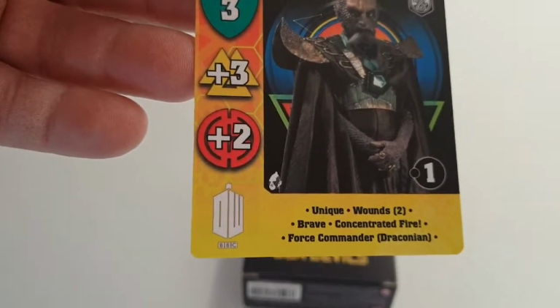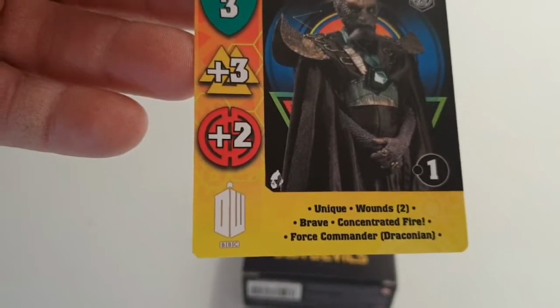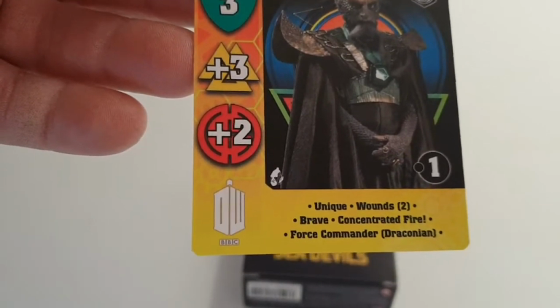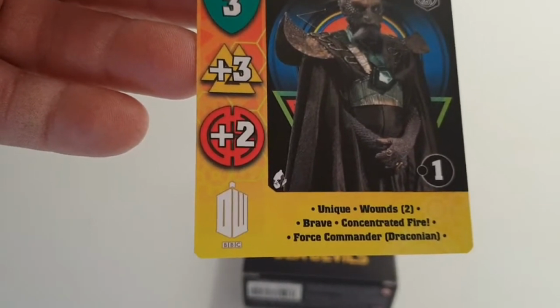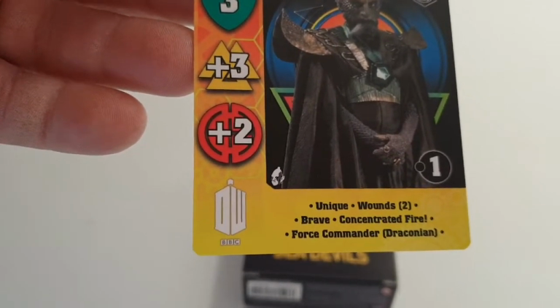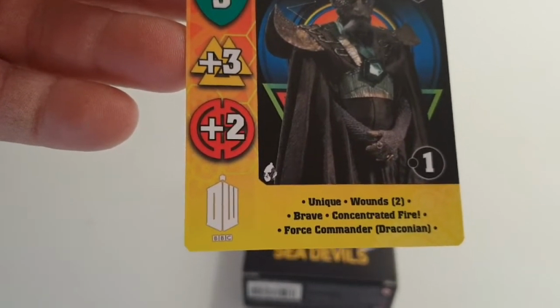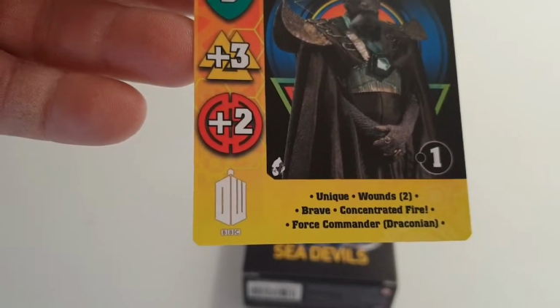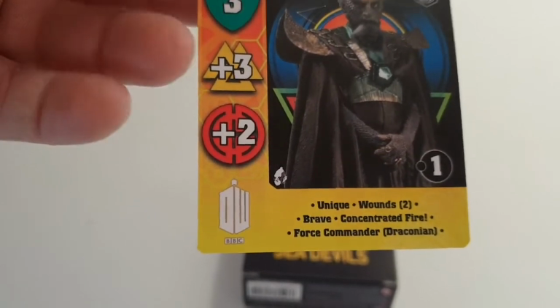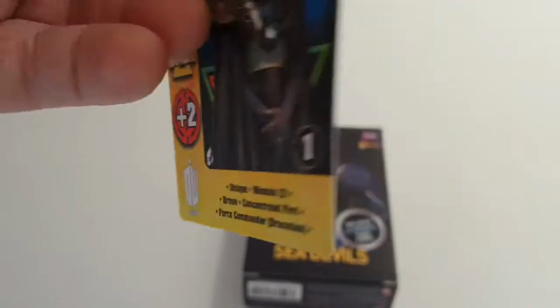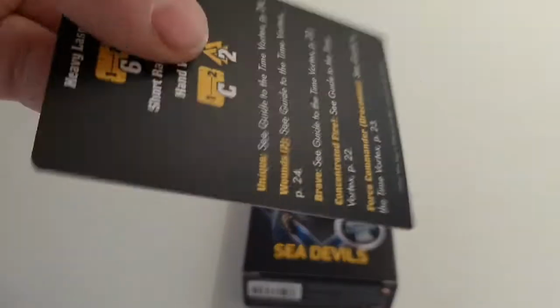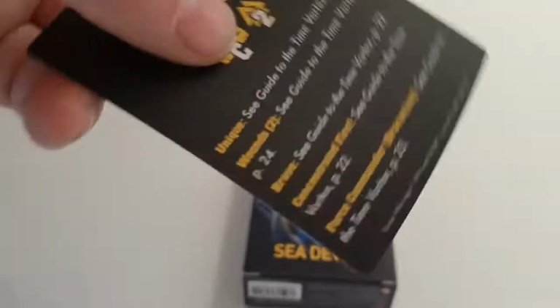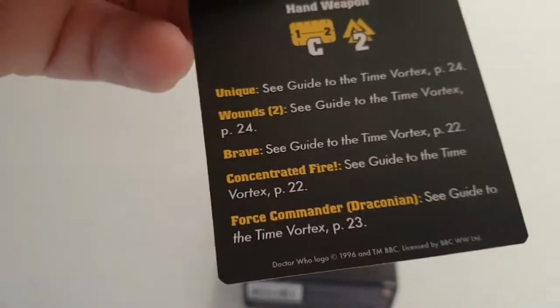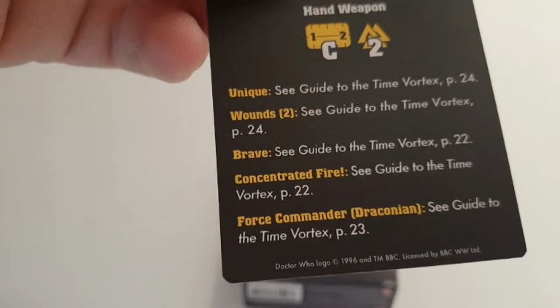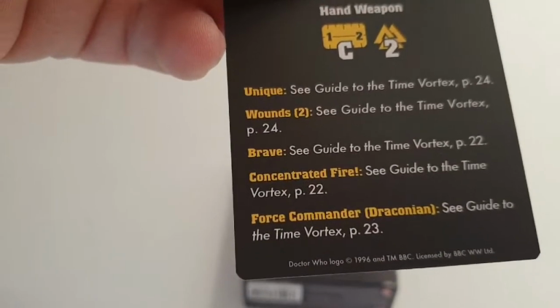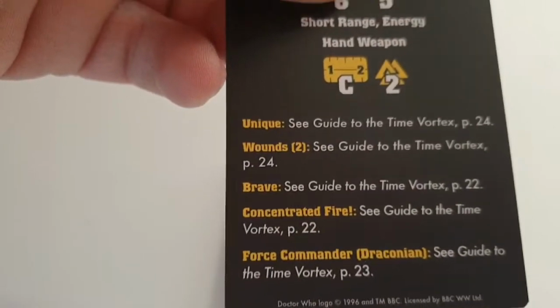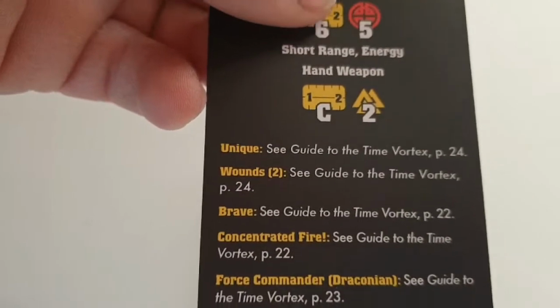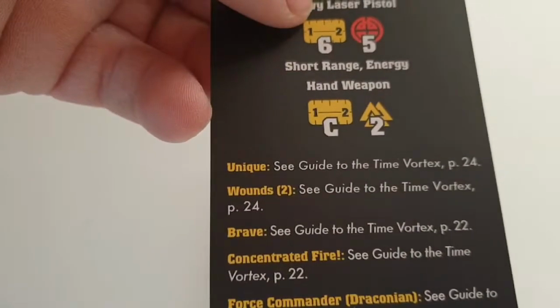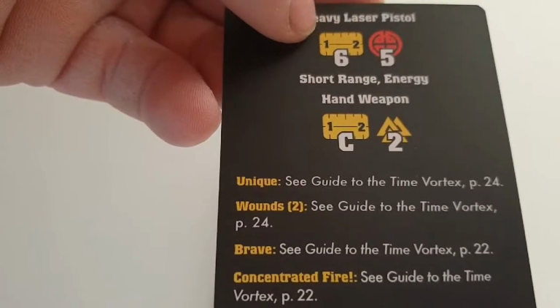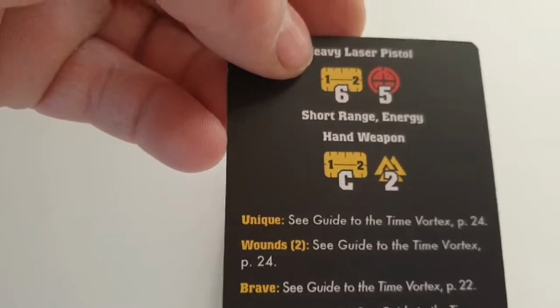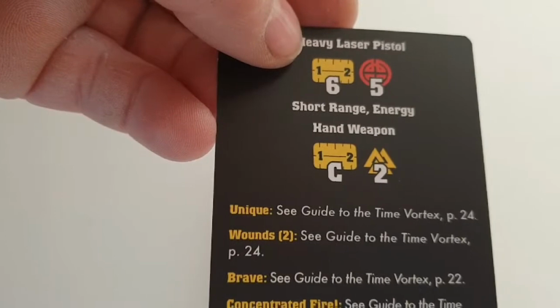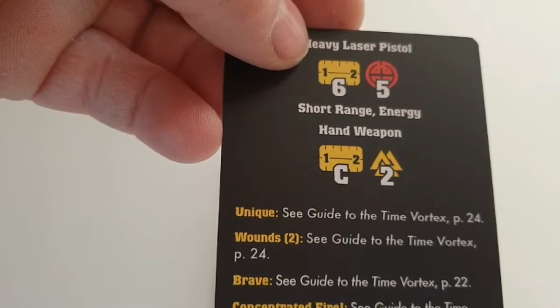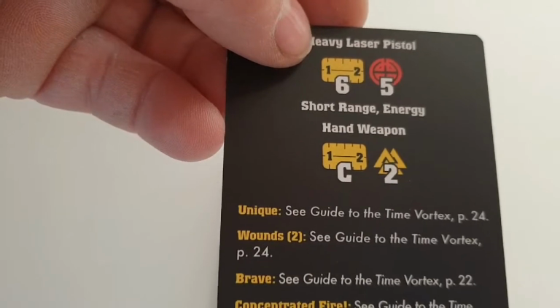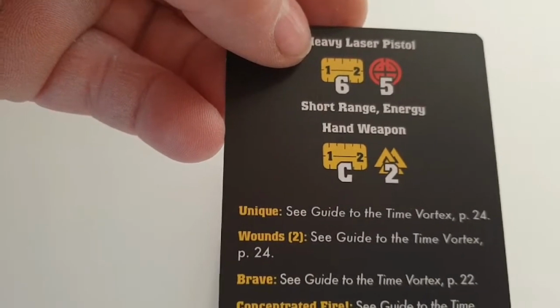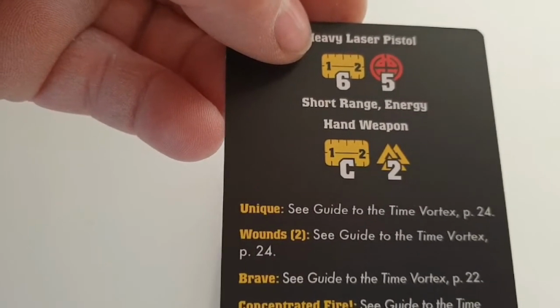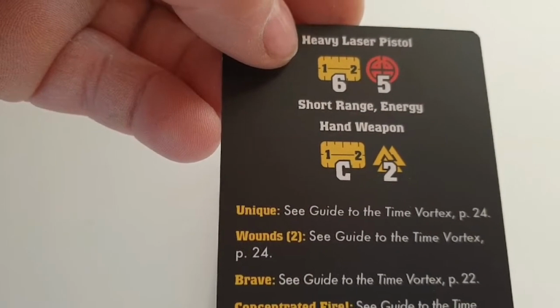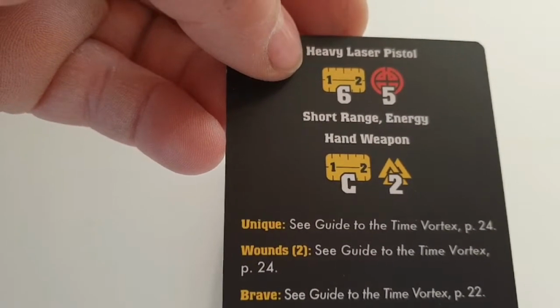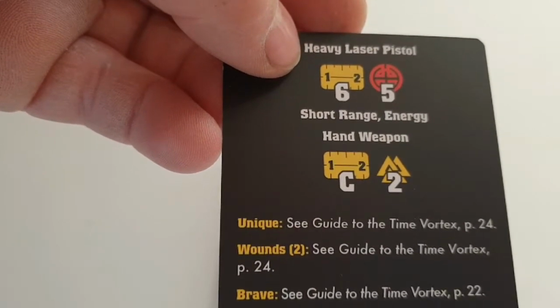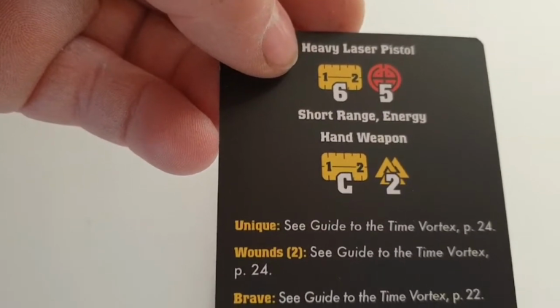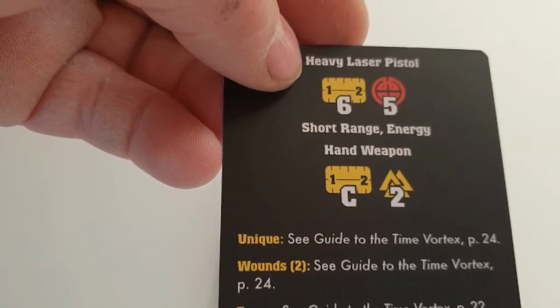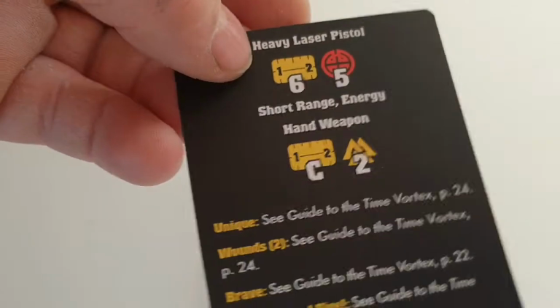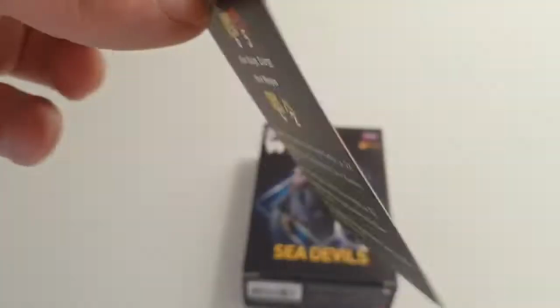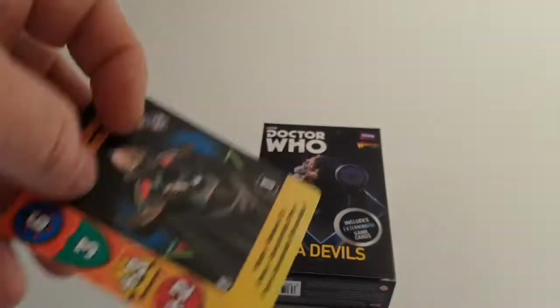He's got Wounds 2, Unique, Brave, Concentrated Fire, Force Commander Draconian, and all the rules are on the back. He's got a six-inch ranged pistol that does five damage — that's quite nasty.